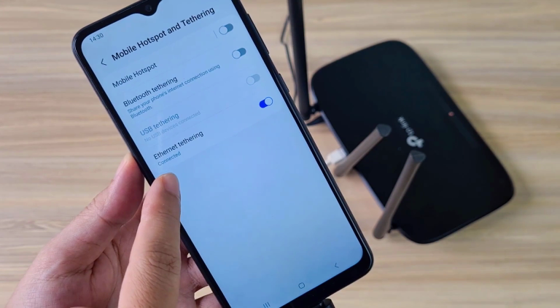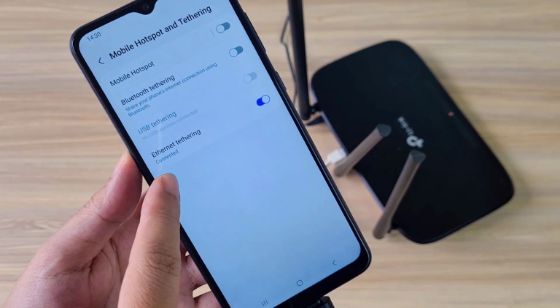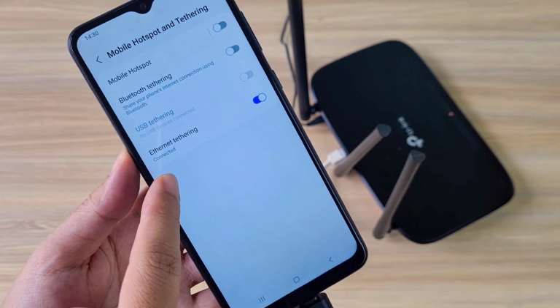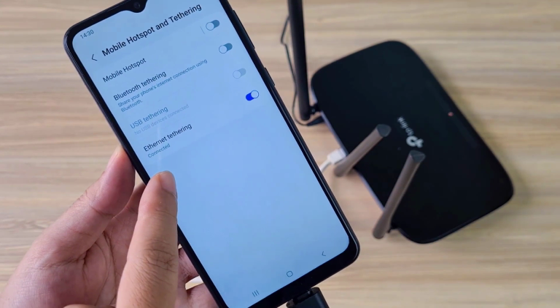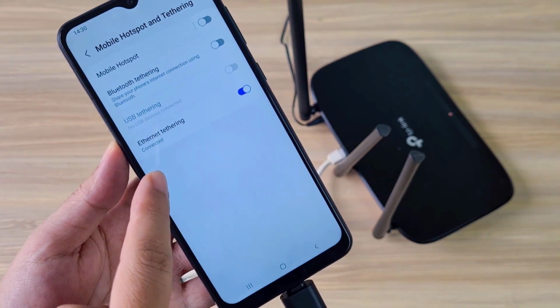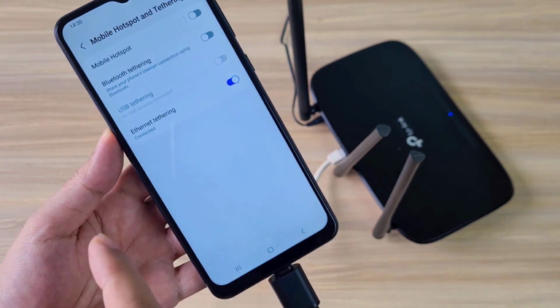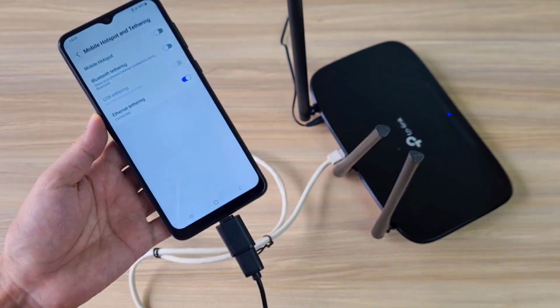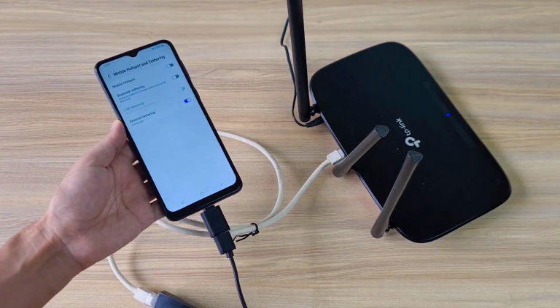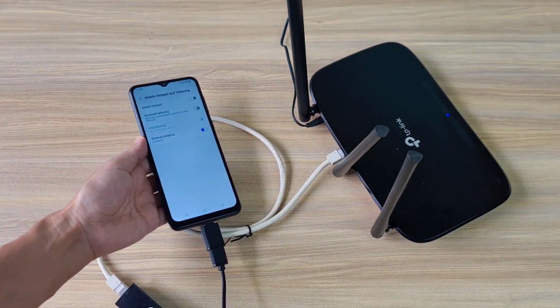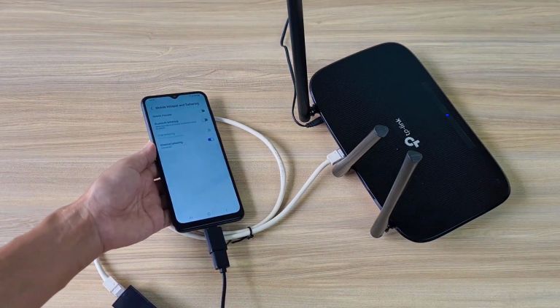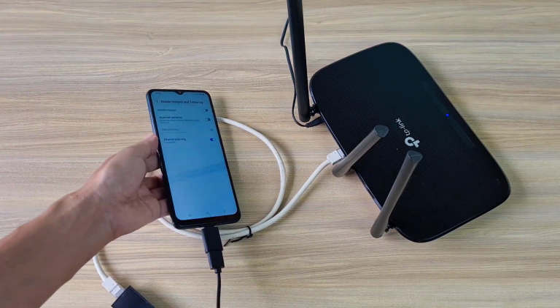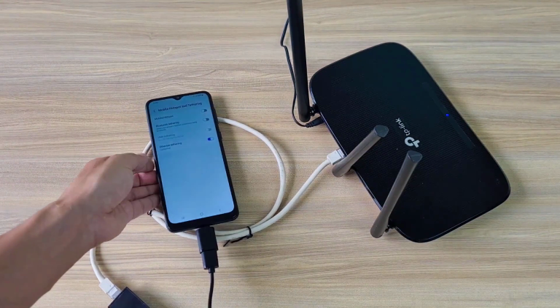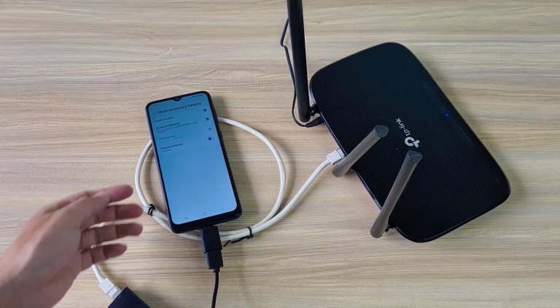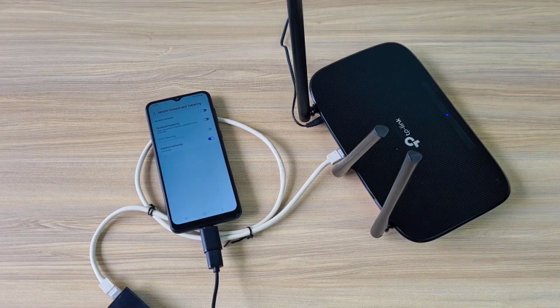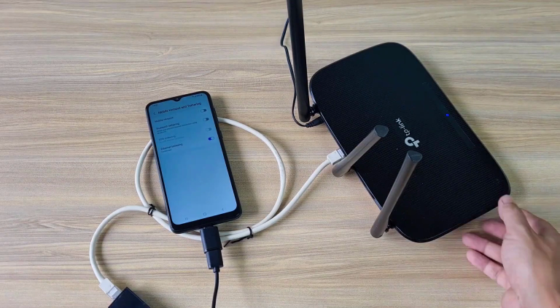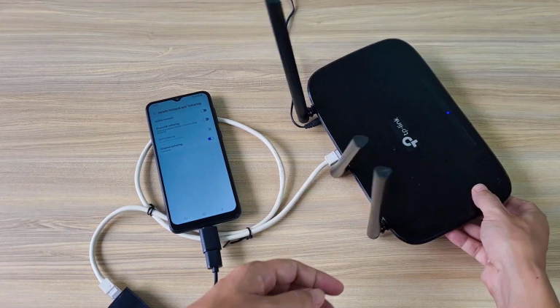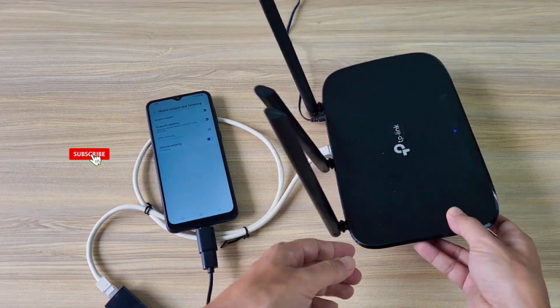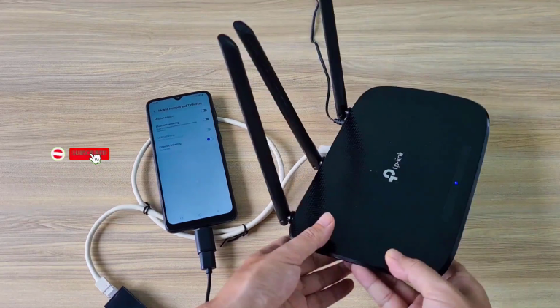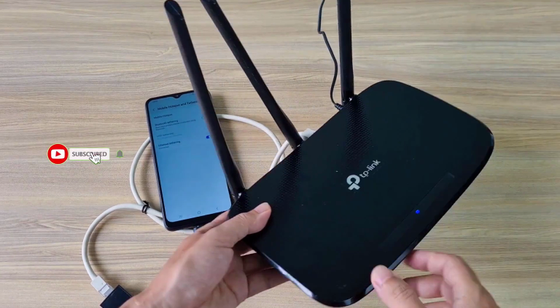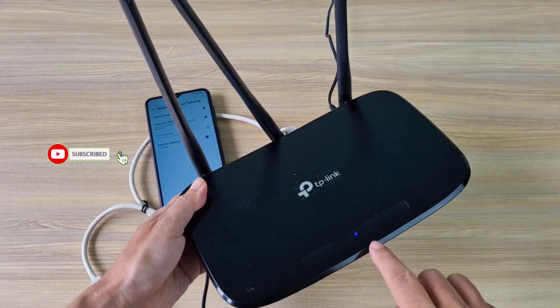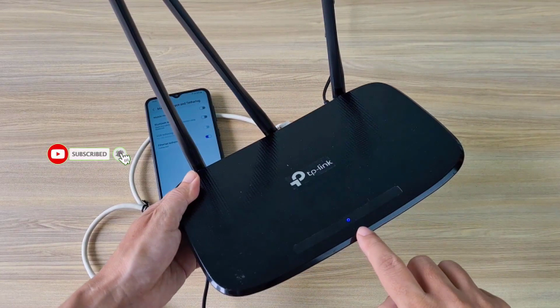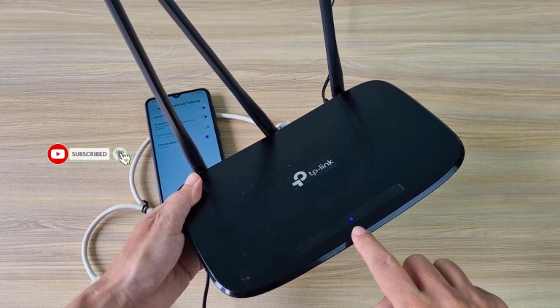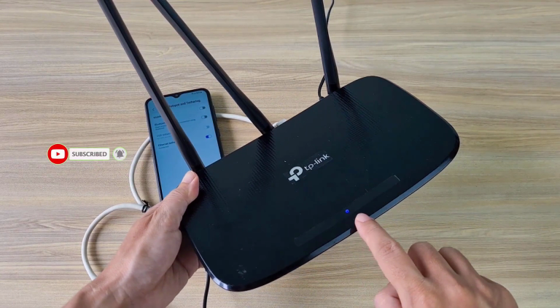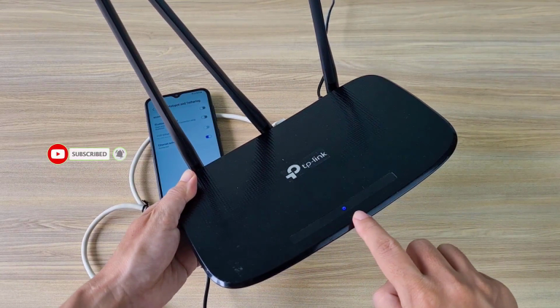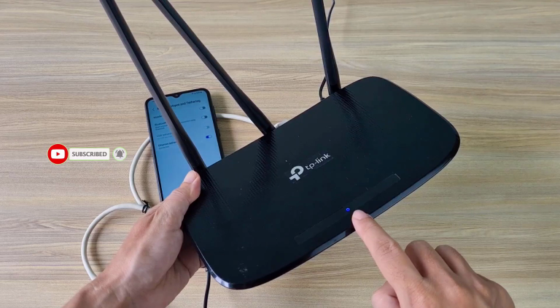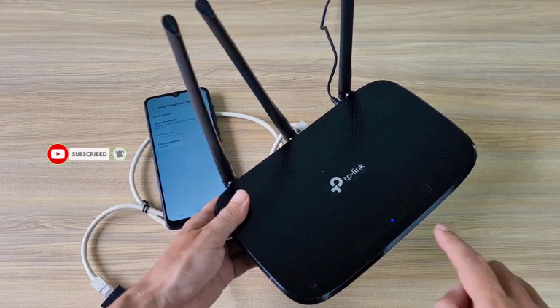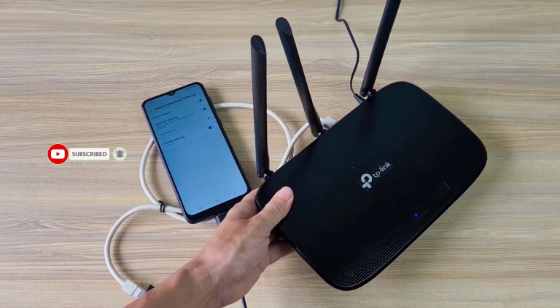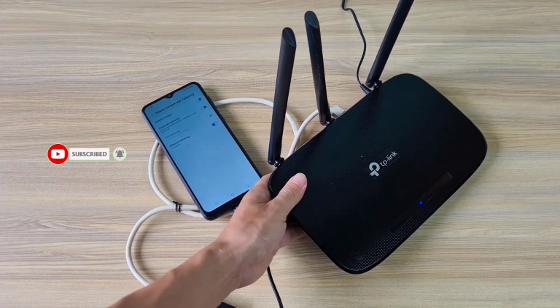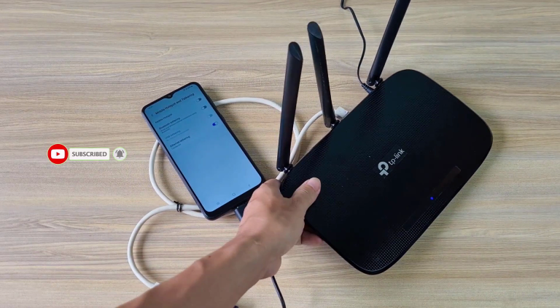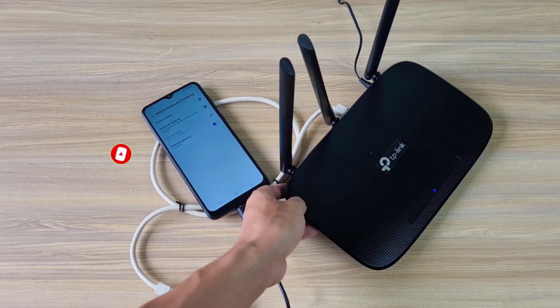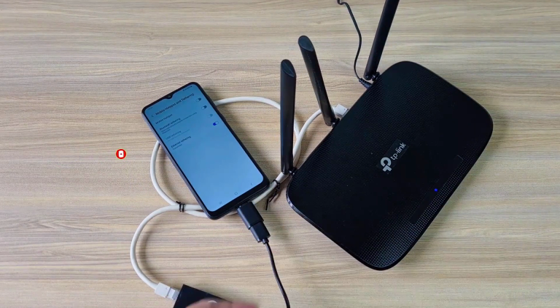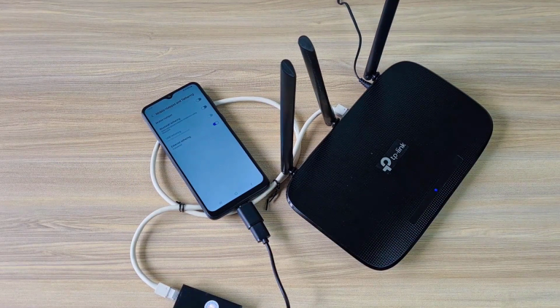The Android phone allocates an IP address to the router and shares the internet connection via the USB Type-C to Ethernet cable. The light on the router turns from orange to green, signaling a successful internet connection.